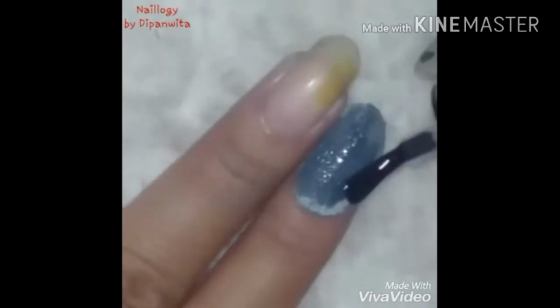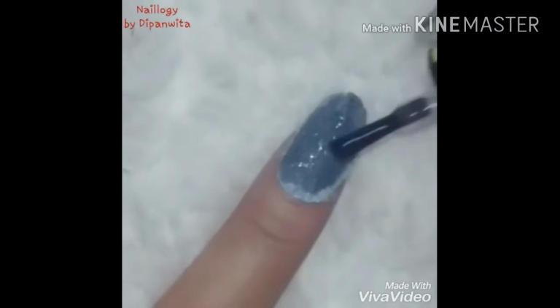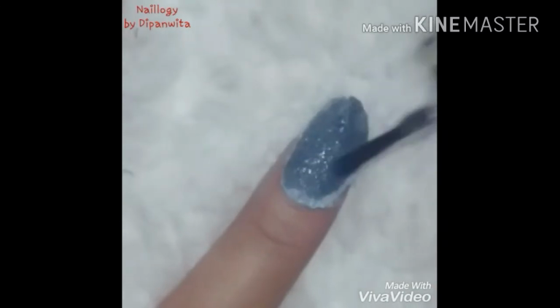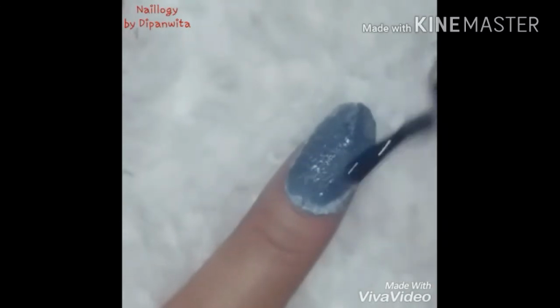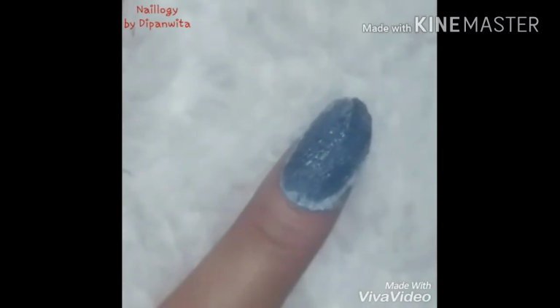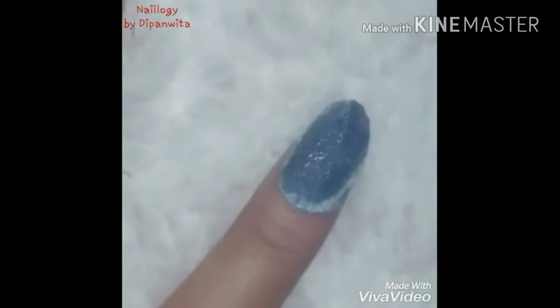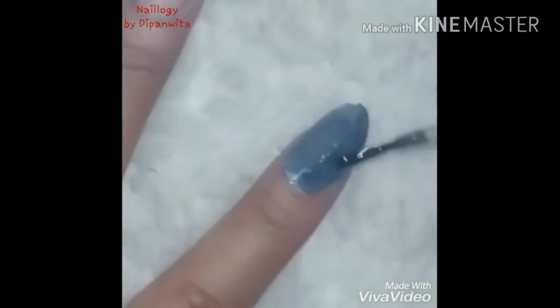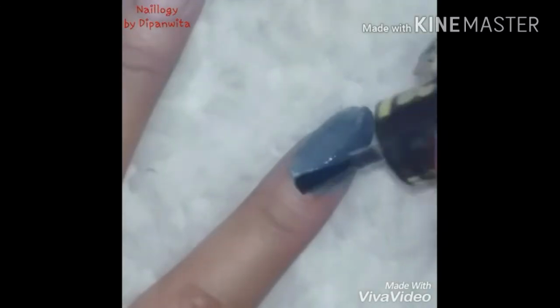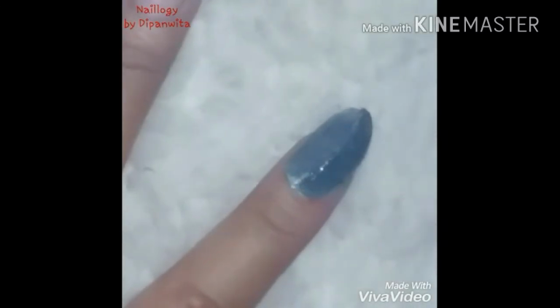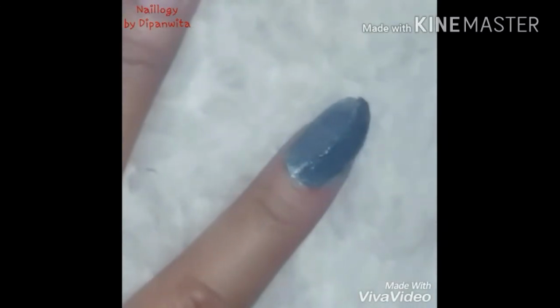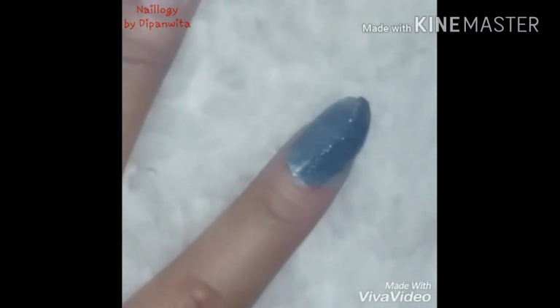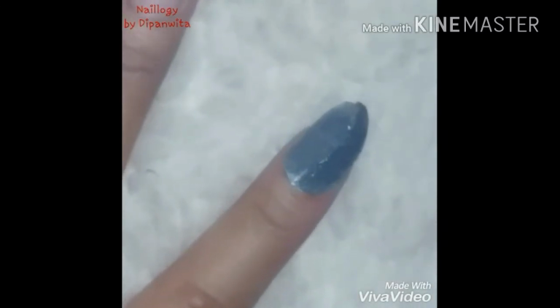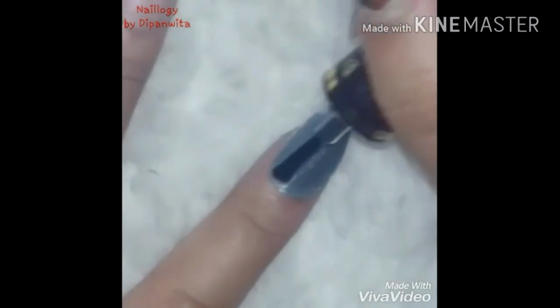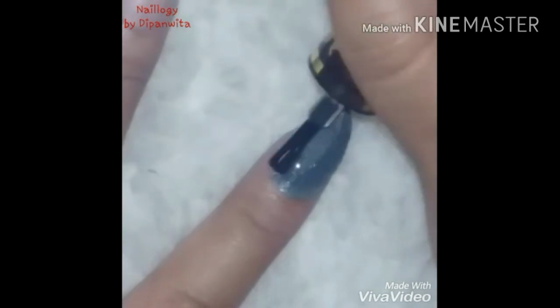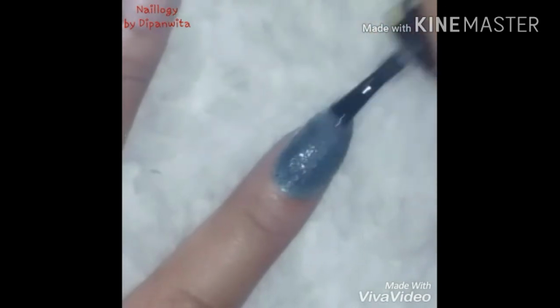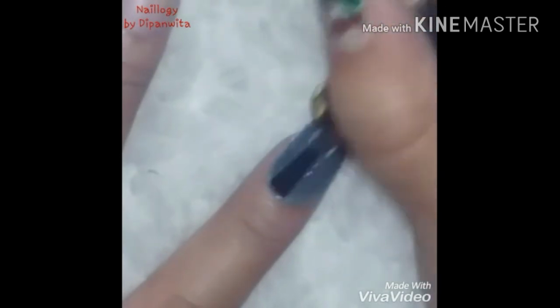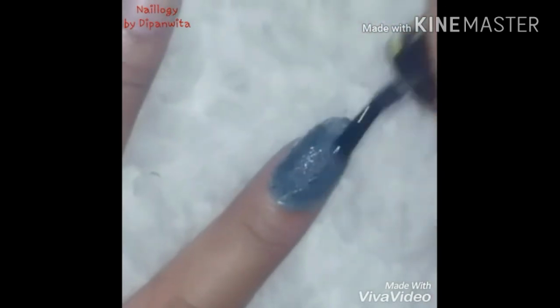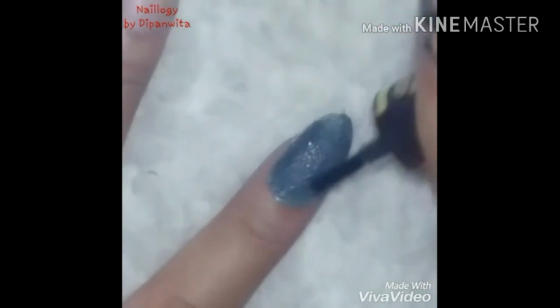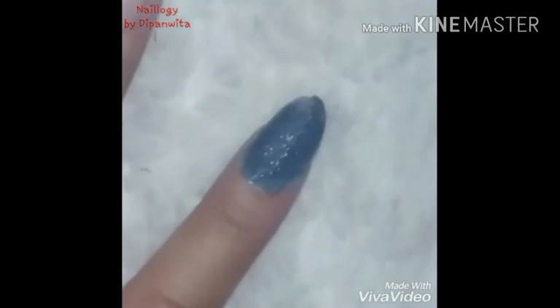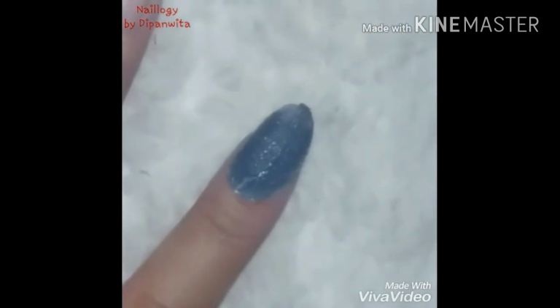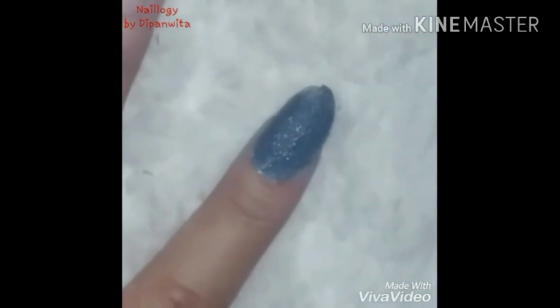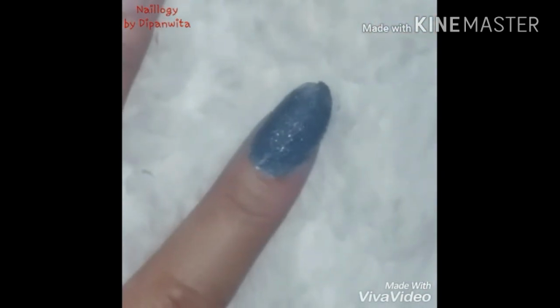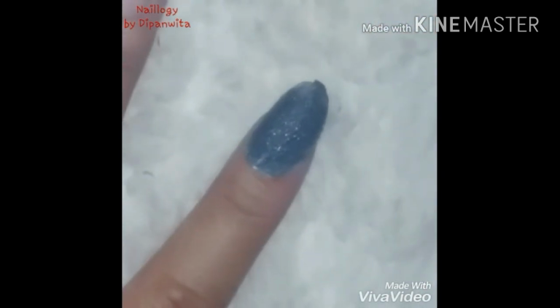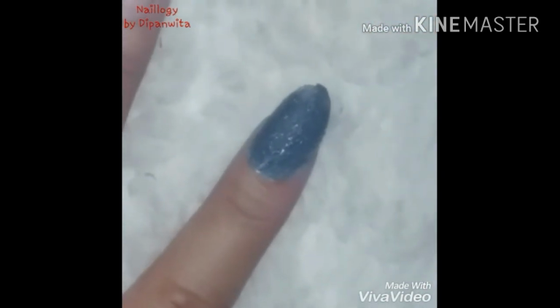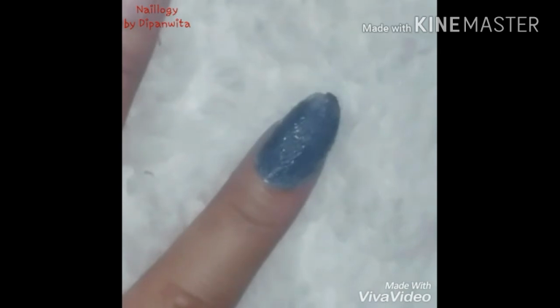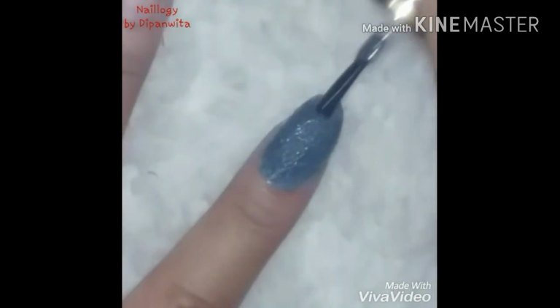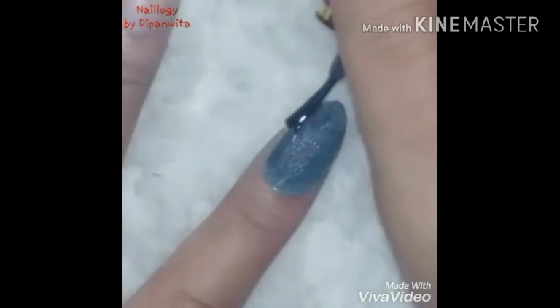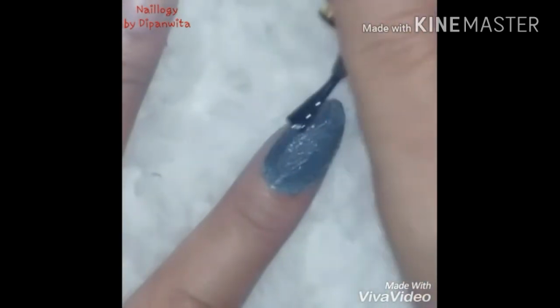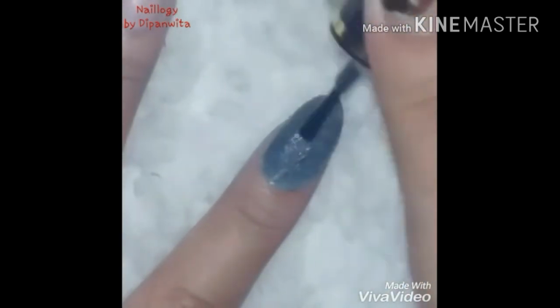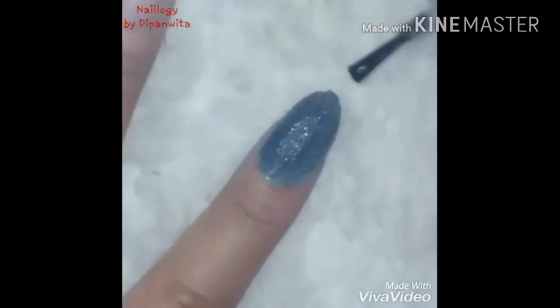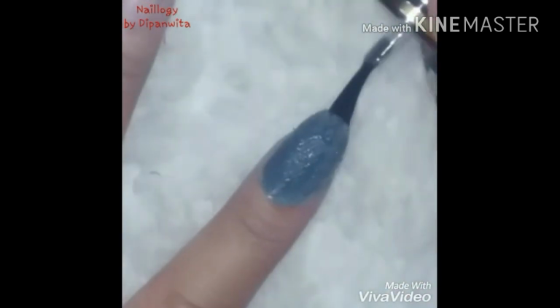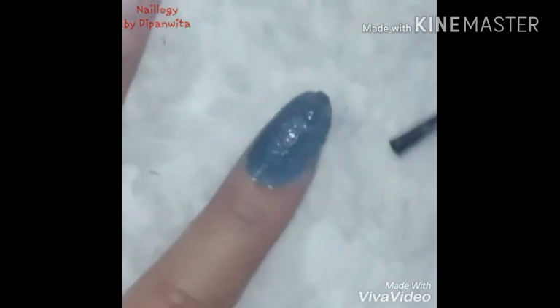Continue applying clear polish until you feel it's quite set and hard and it's not coming off. A generous amount of clear polish will make the cloth stiff and will also make sure that it stays stuck on your nails properly.